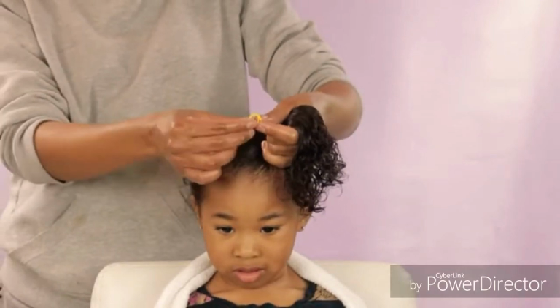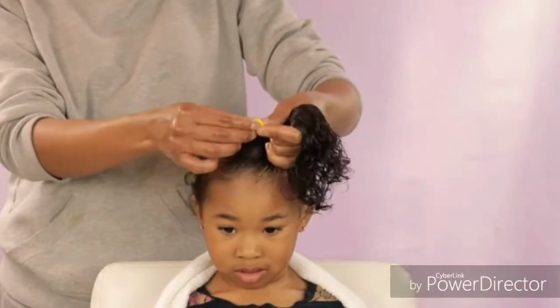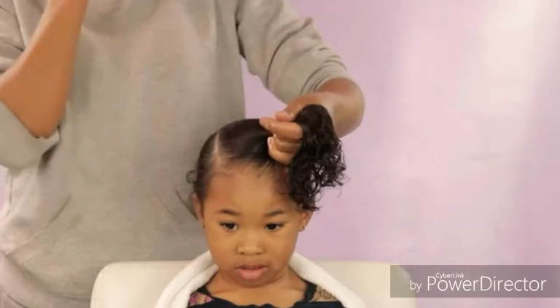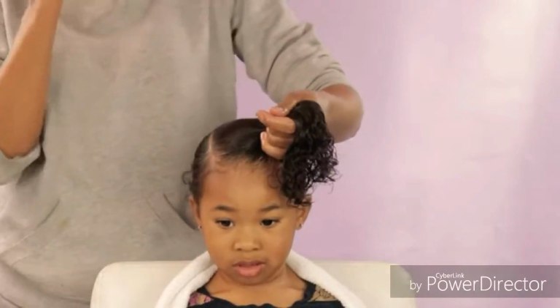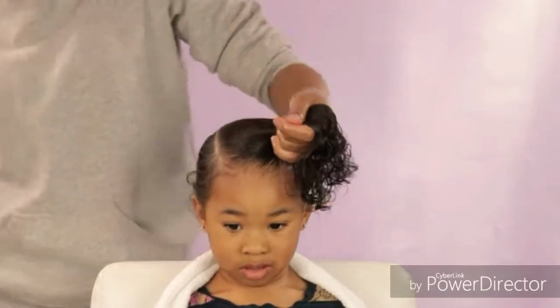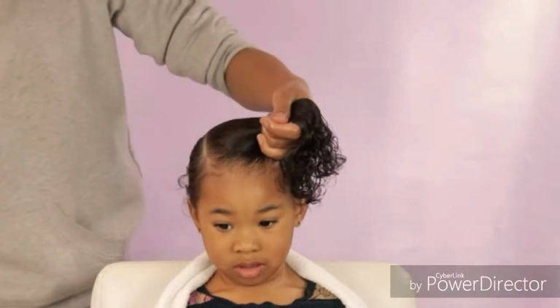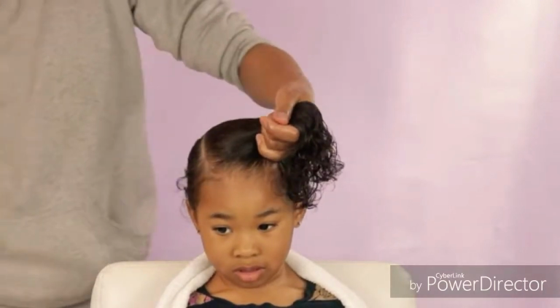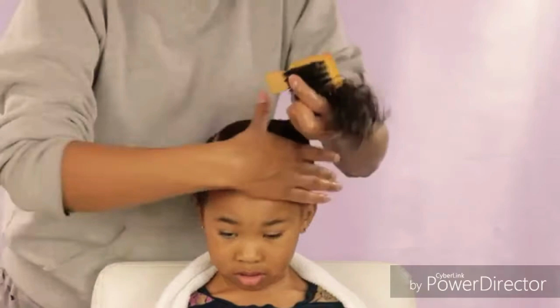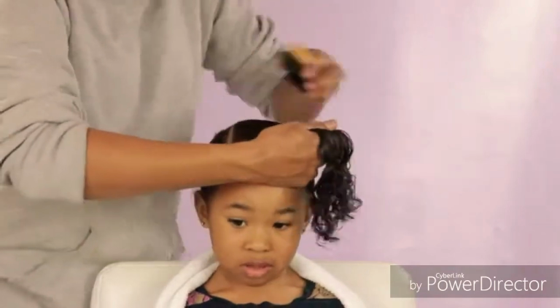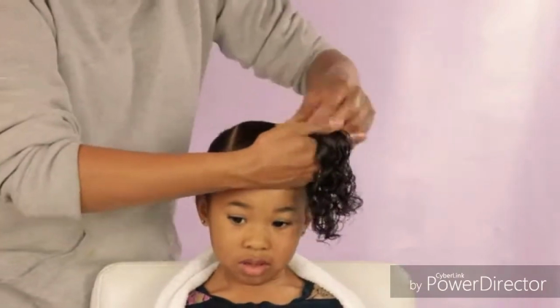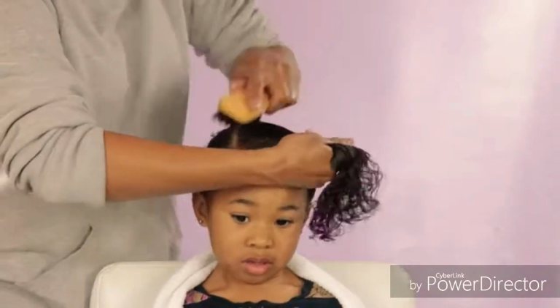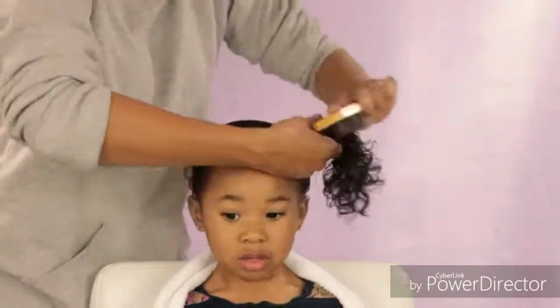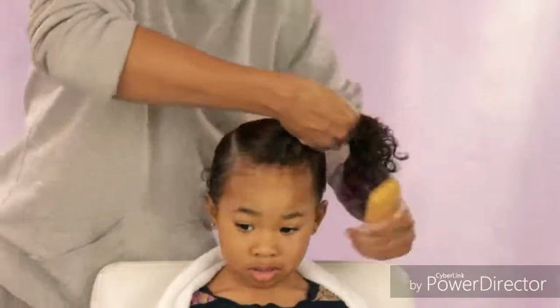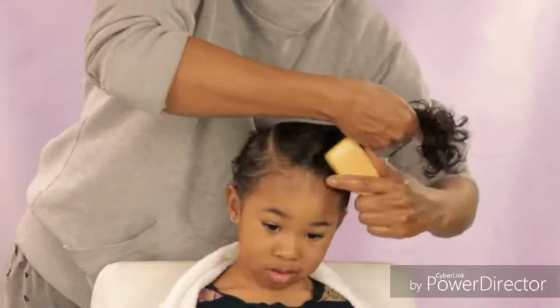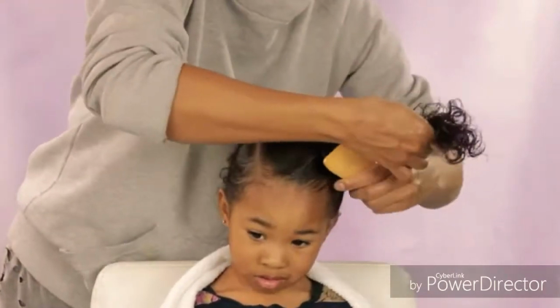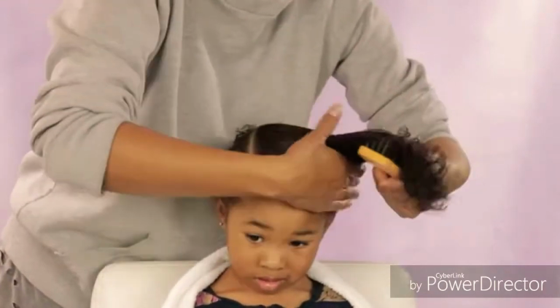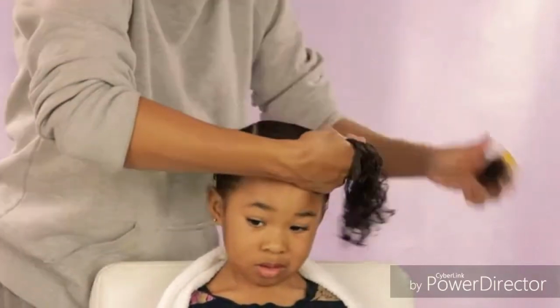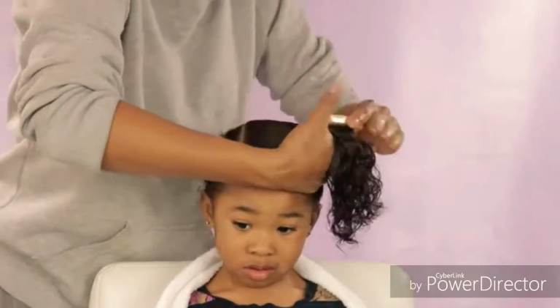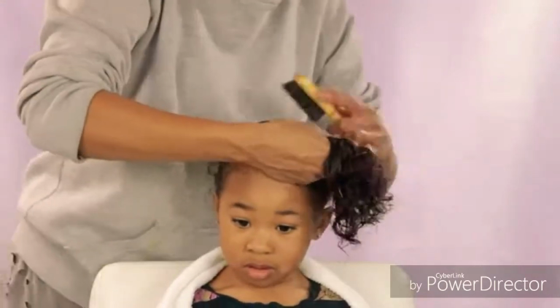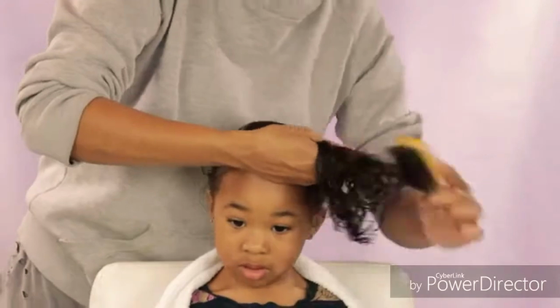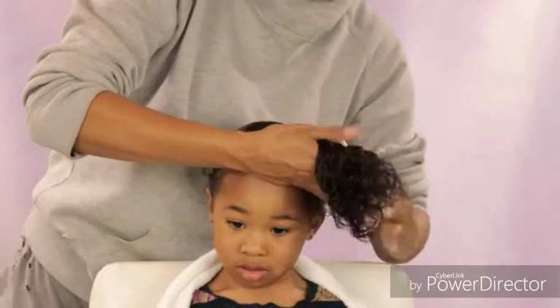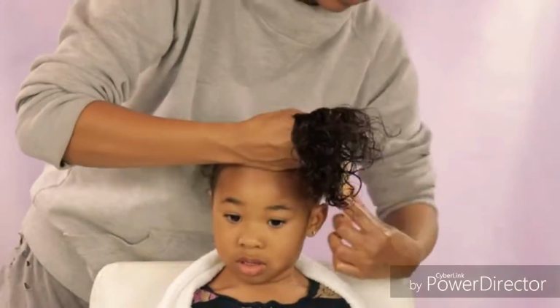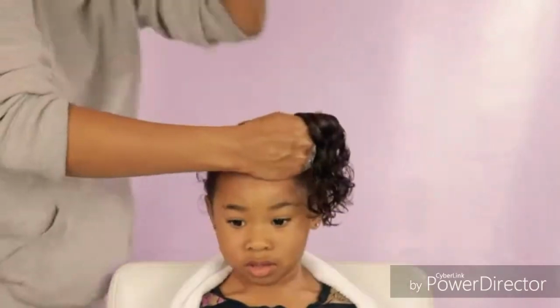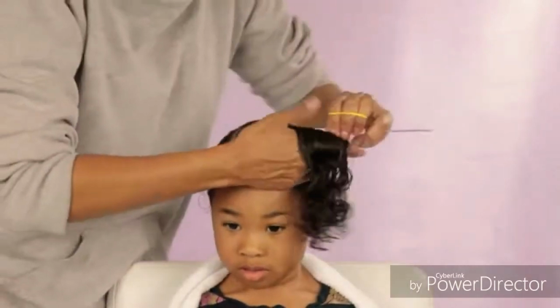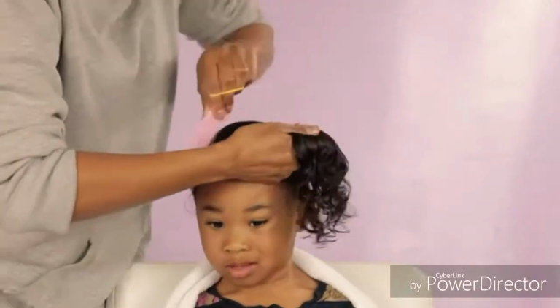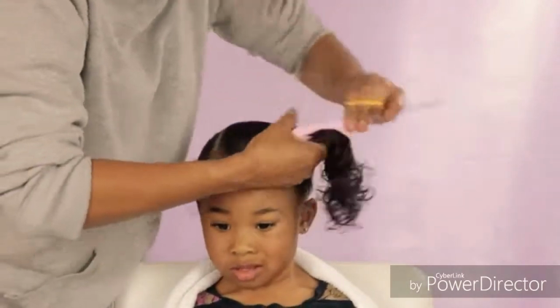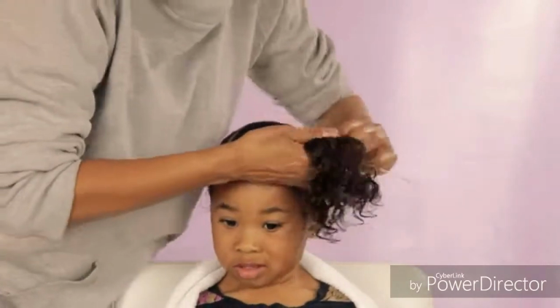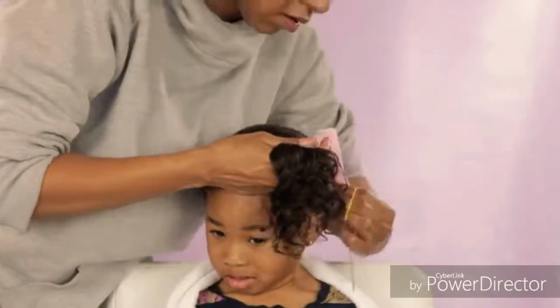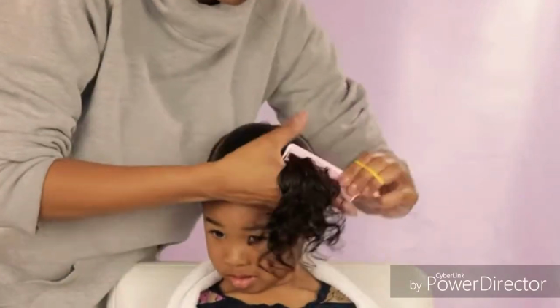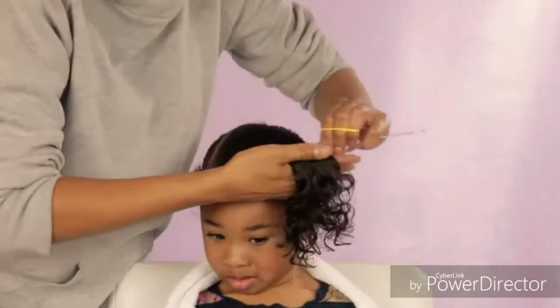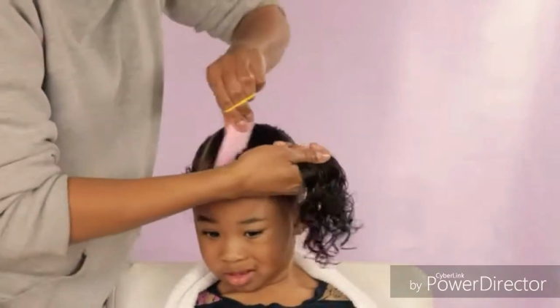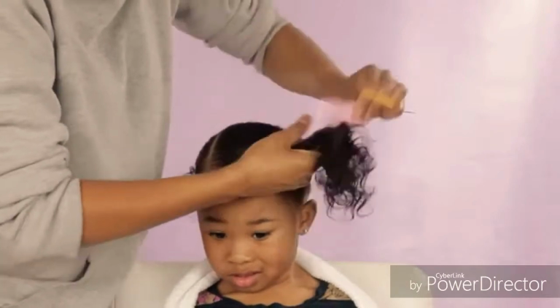As you can see I'm using two elastics, and then I'm just using this soft bristle brush just to smooth out that ponytail before I get those elastics in there. And then I just like to go over it with the comb a few times just to smooth it out even more.